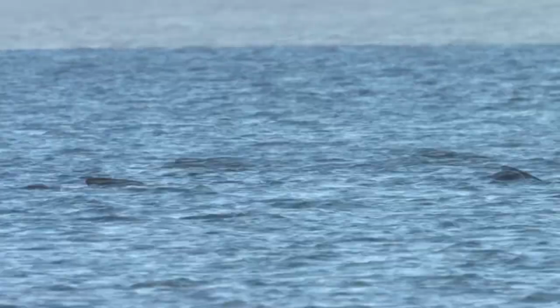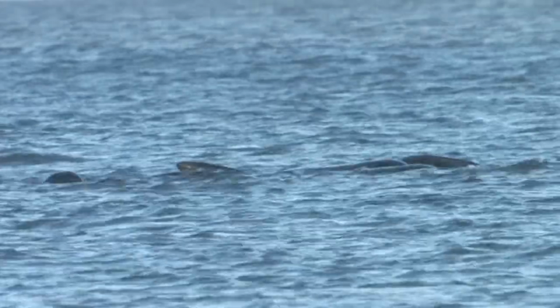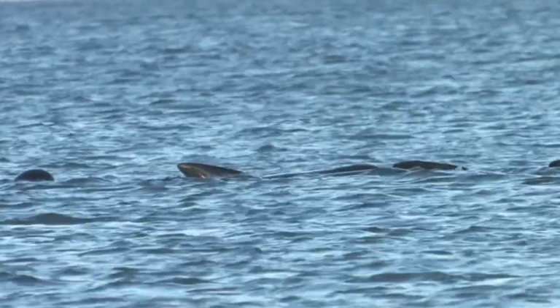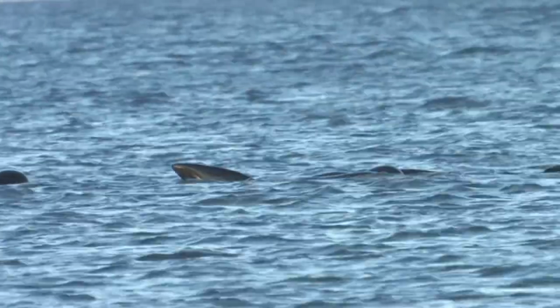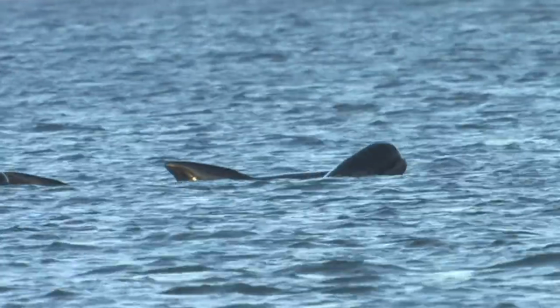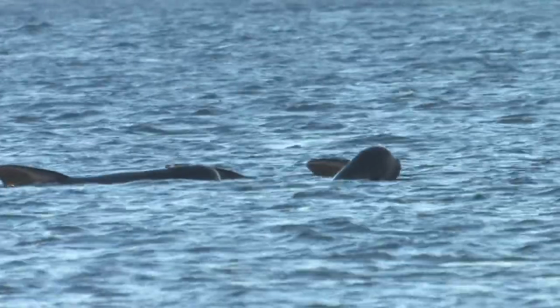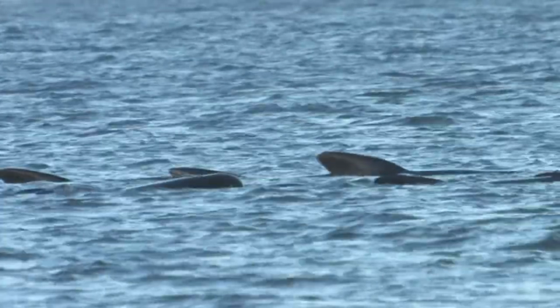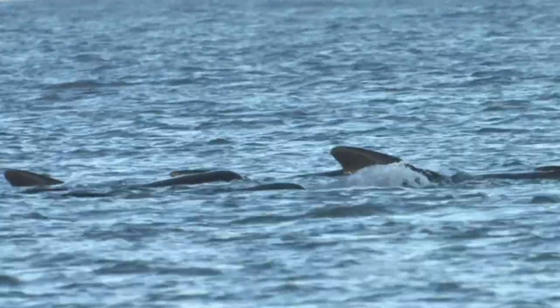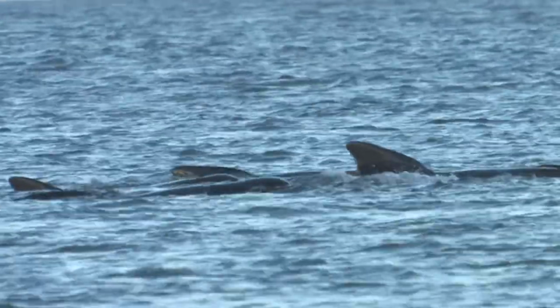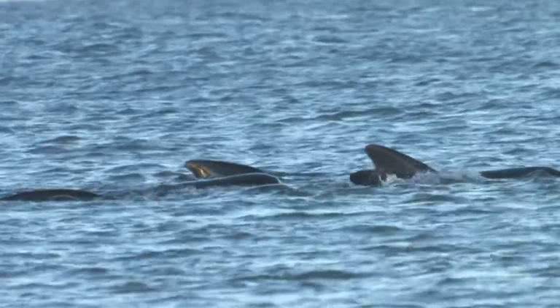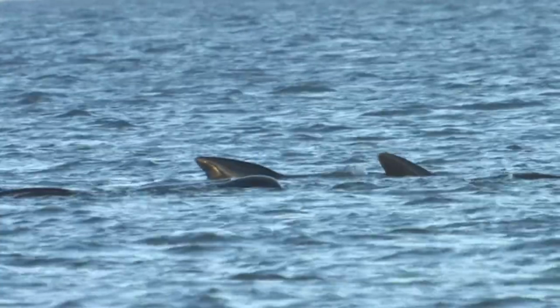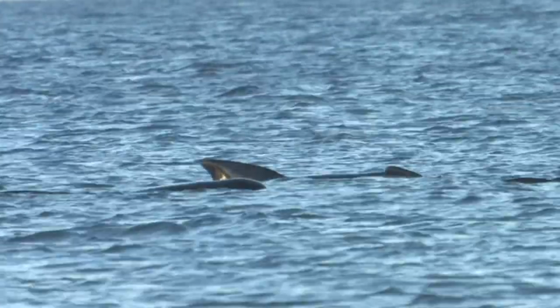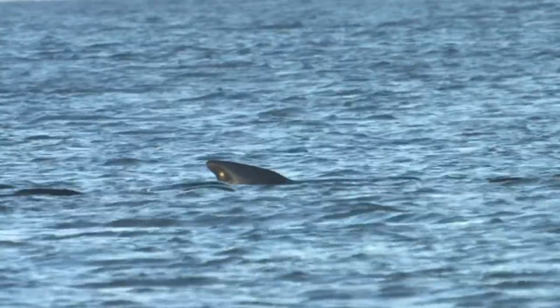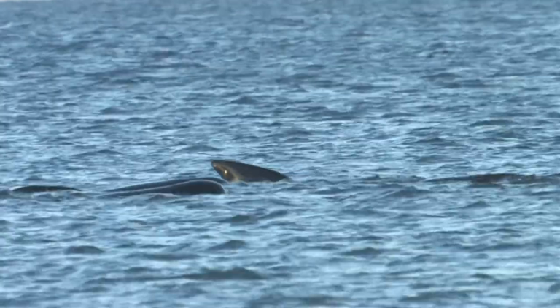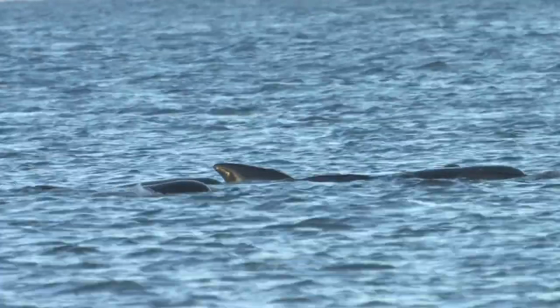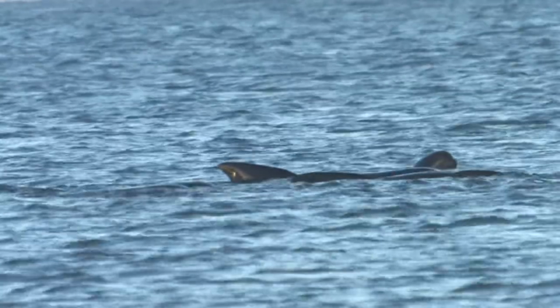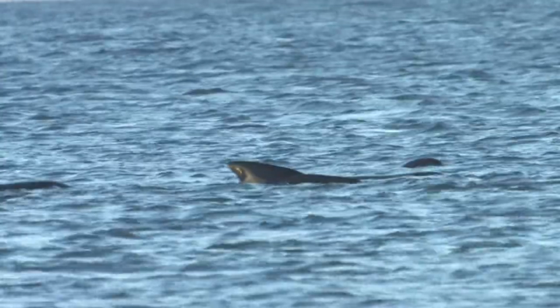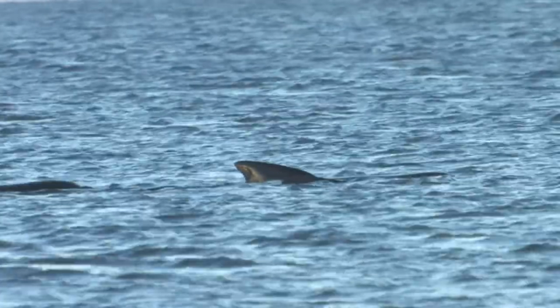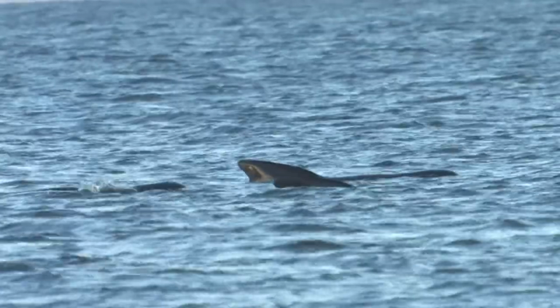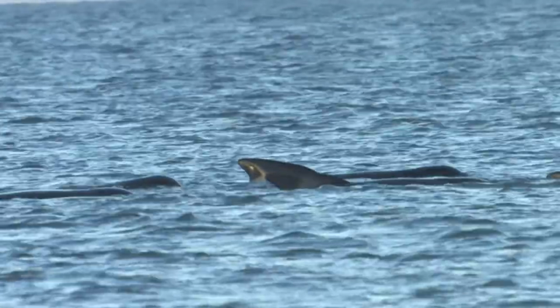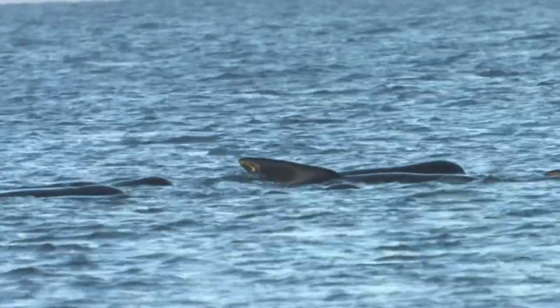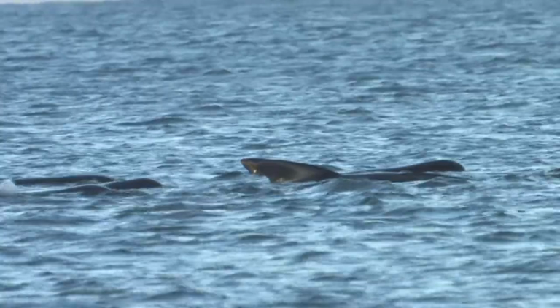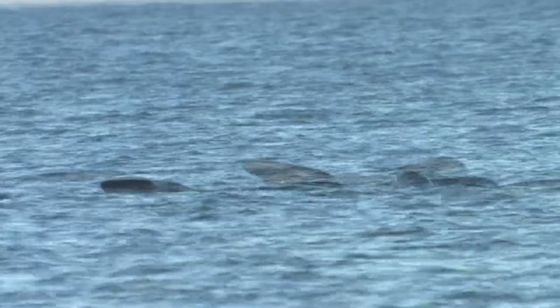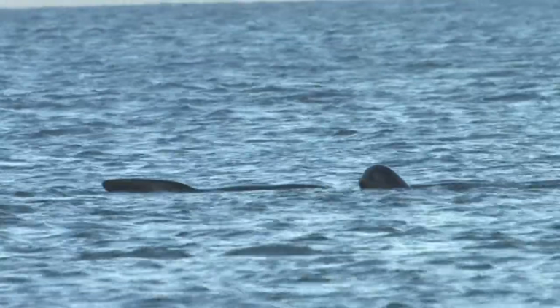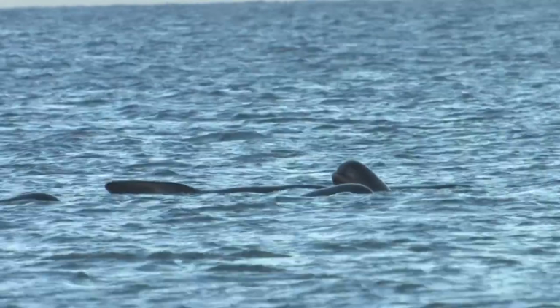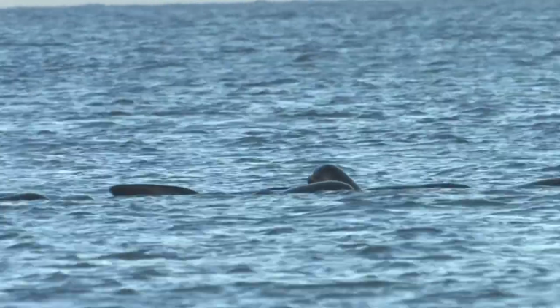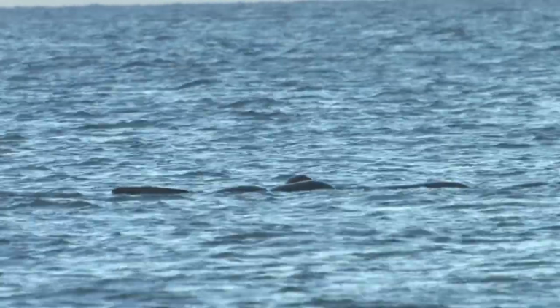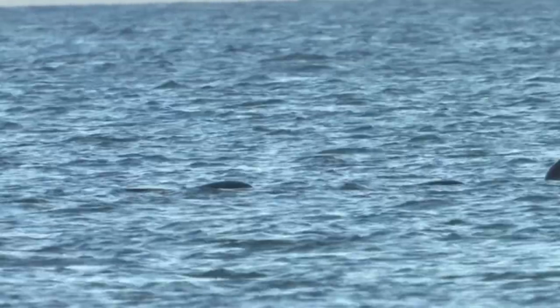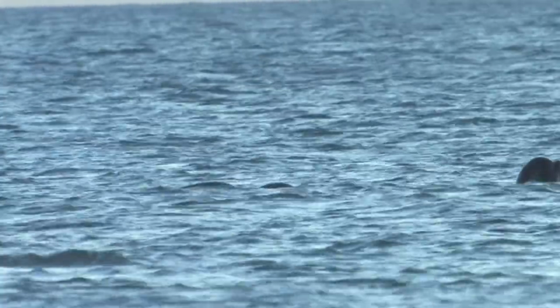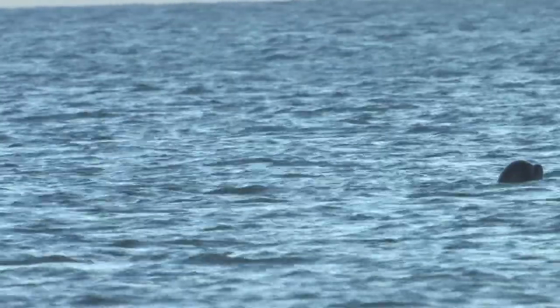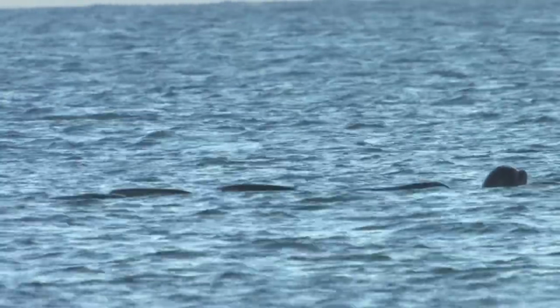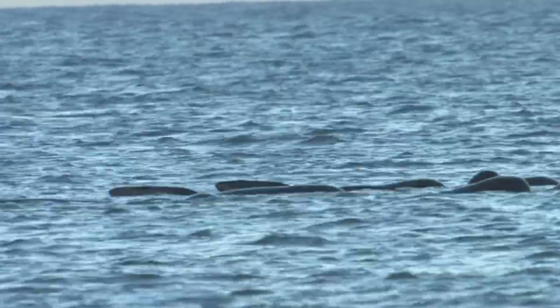Summer and Autumn are best for sightings. This is a medium-sized whale, which is more closely related to dolphins than to true whales. Males can reach up to 6 metres in length, females 4.8 metres.